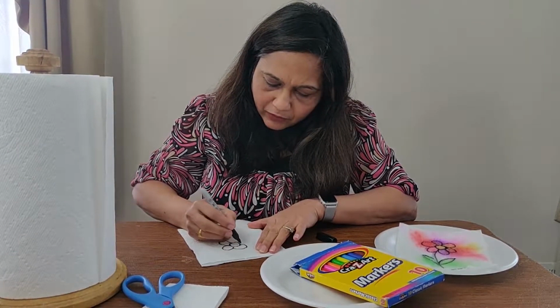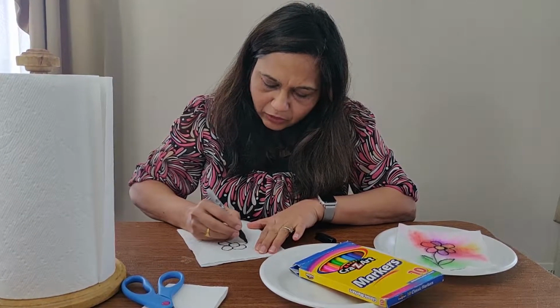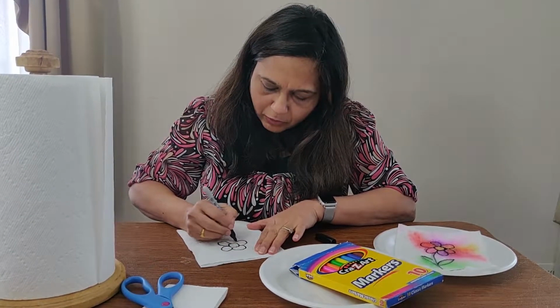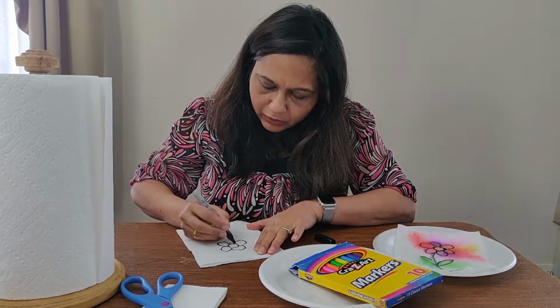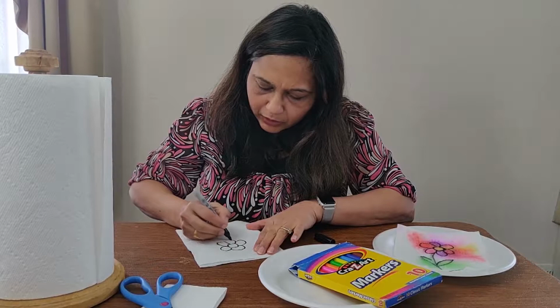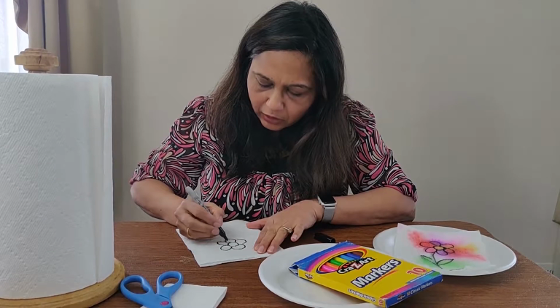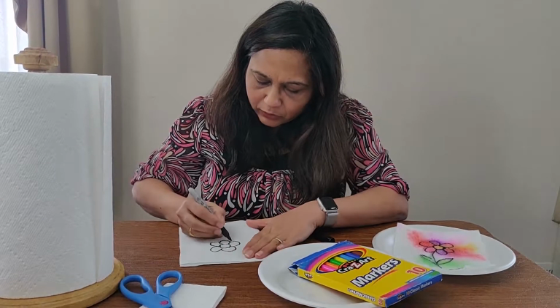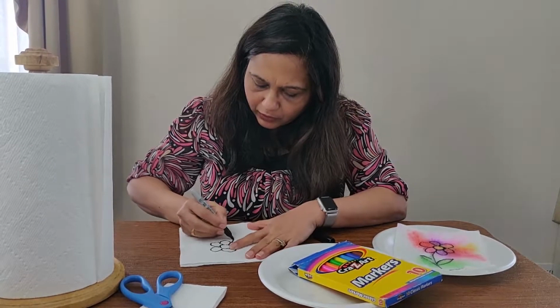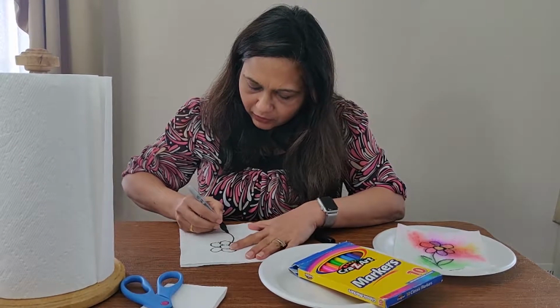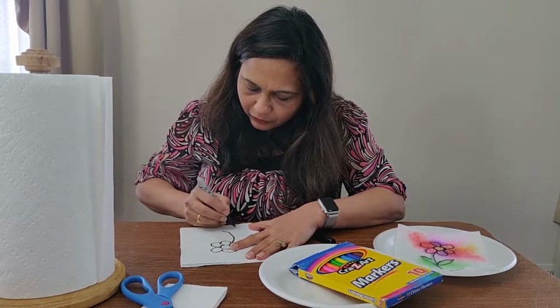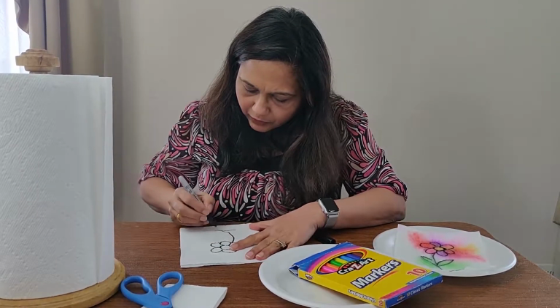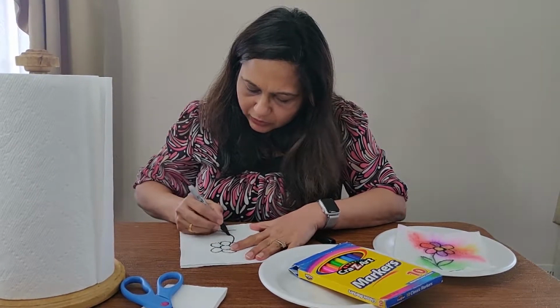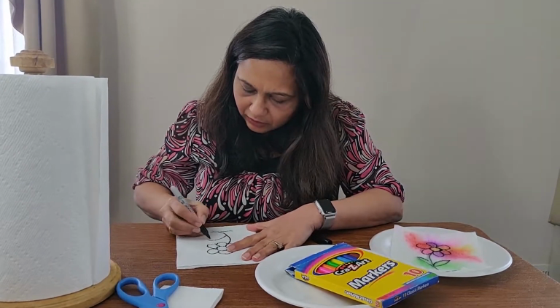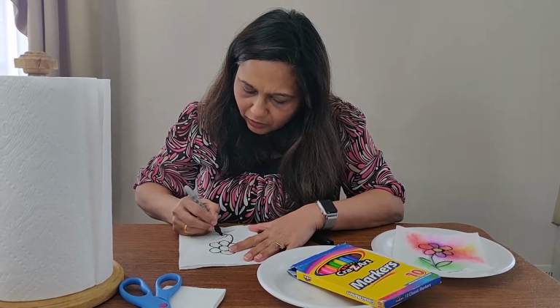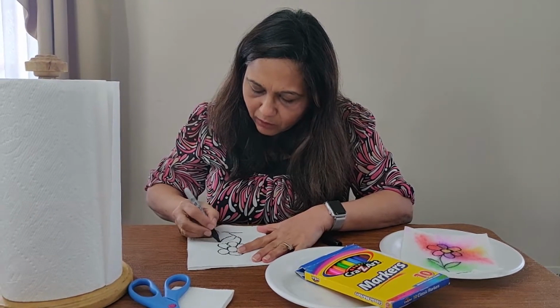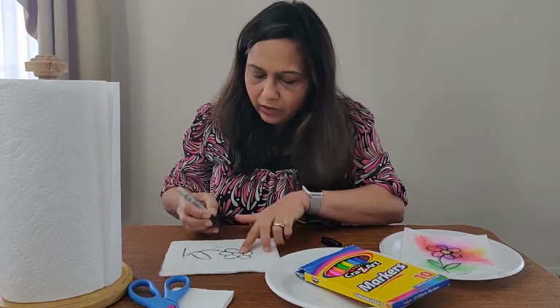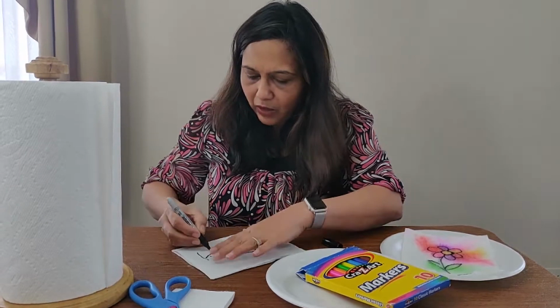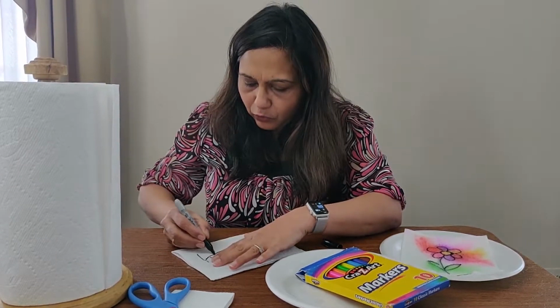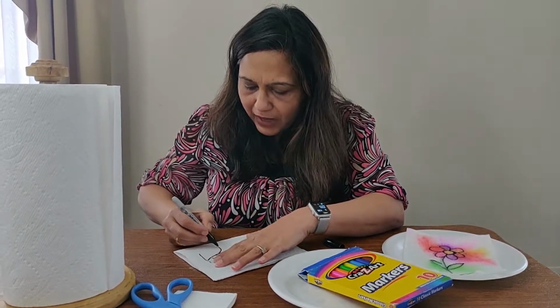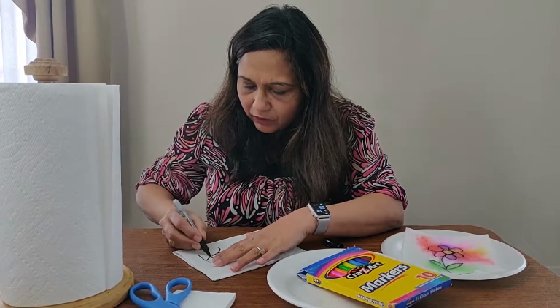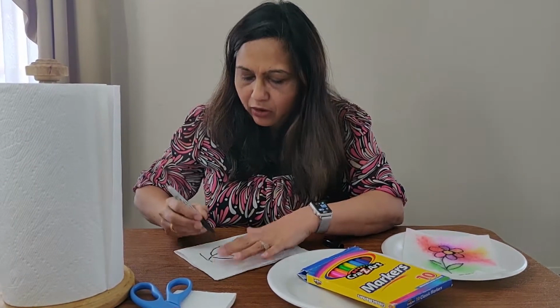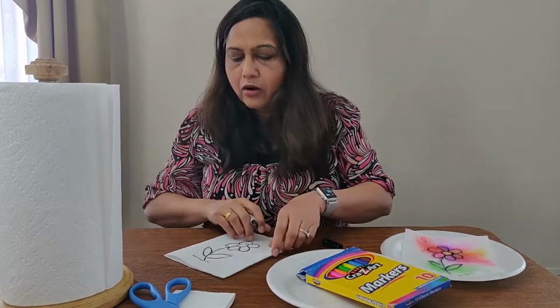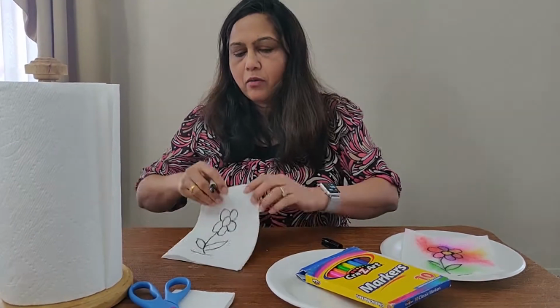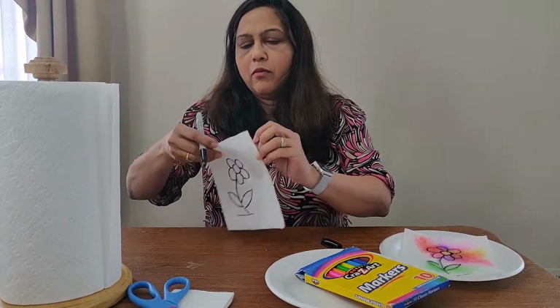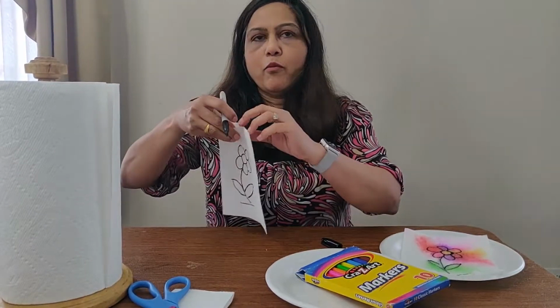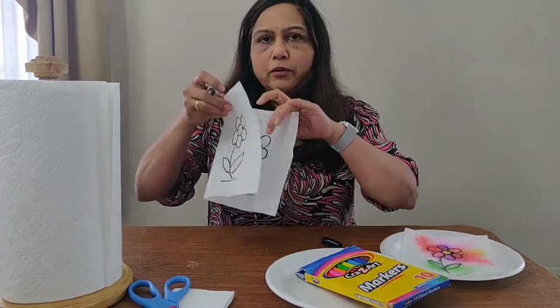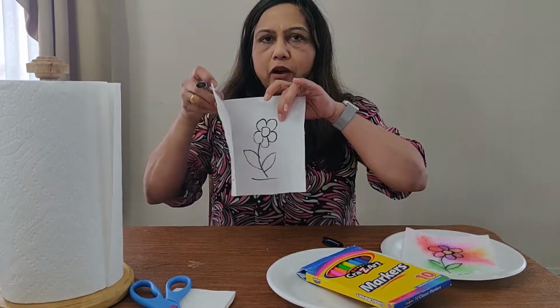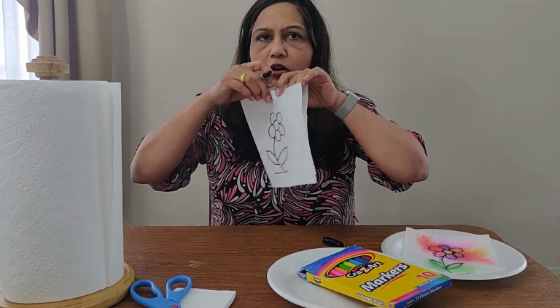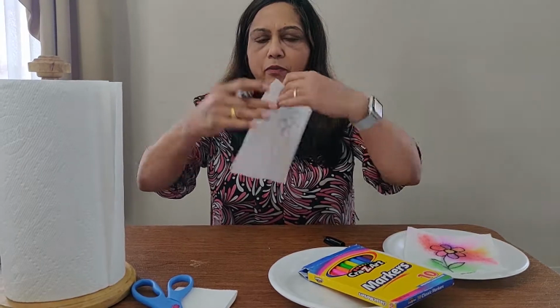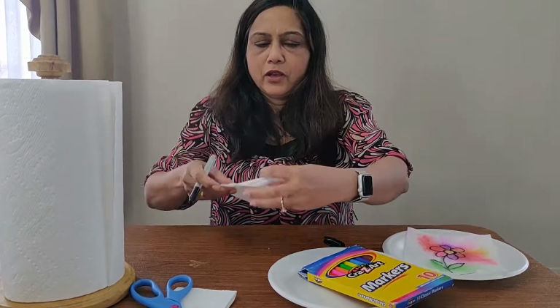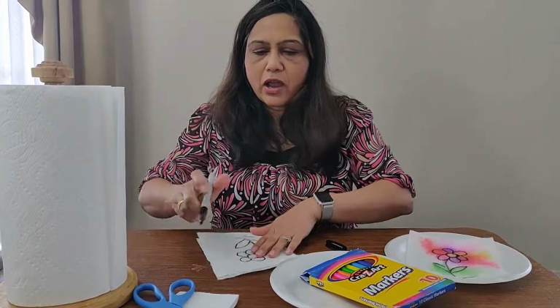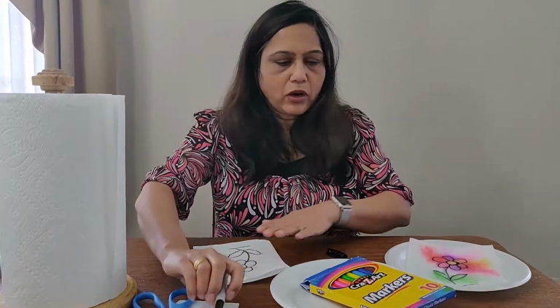I took the bounty paper towel — you can take any towel, it's fine. I draw the same thing on top of that. You have to match your bottom drawing on top.